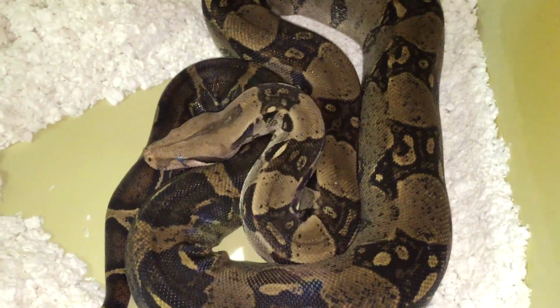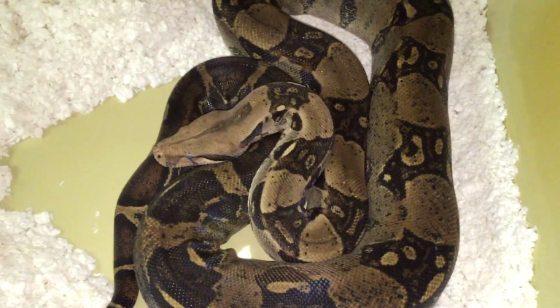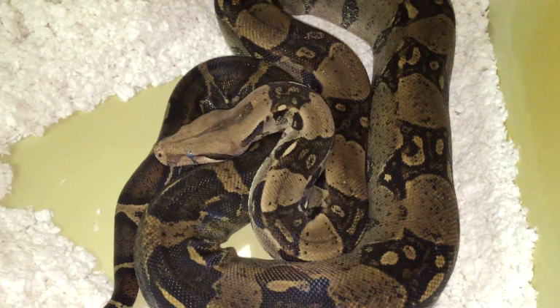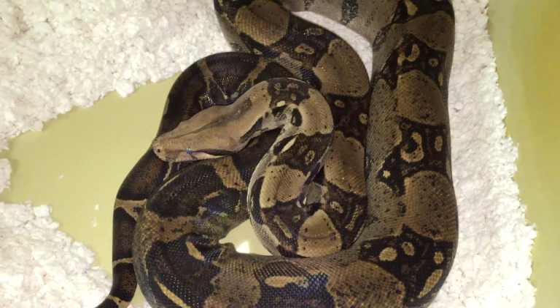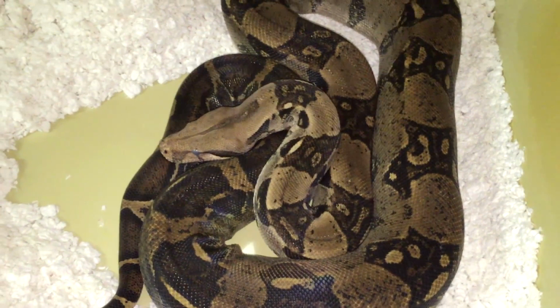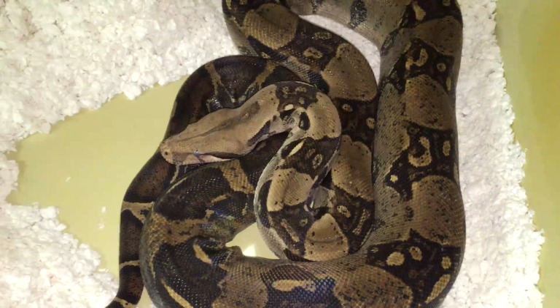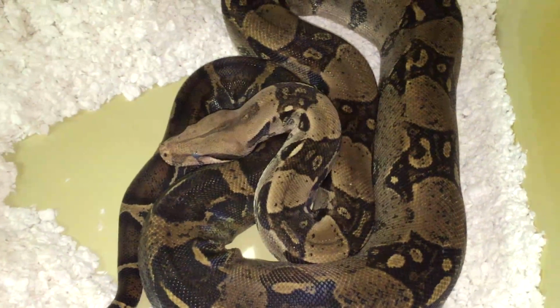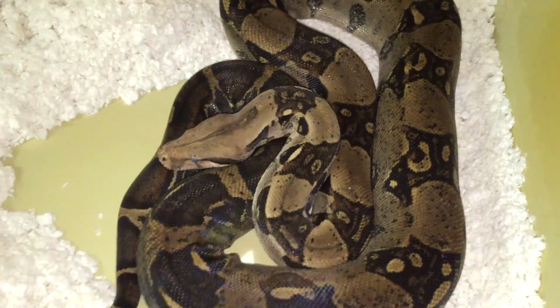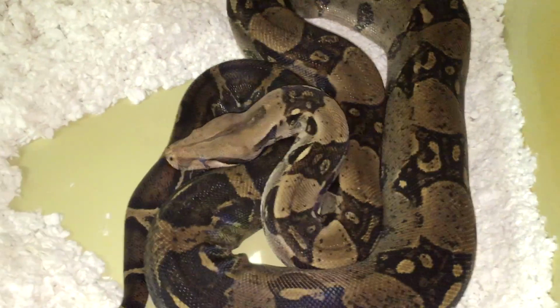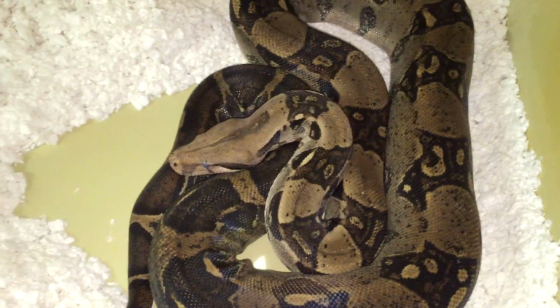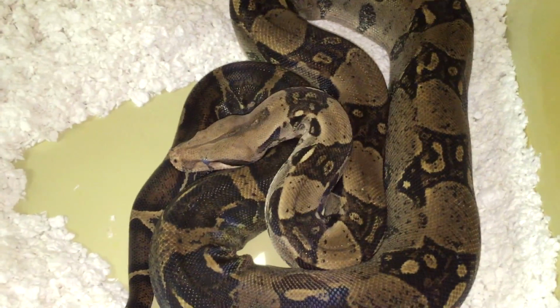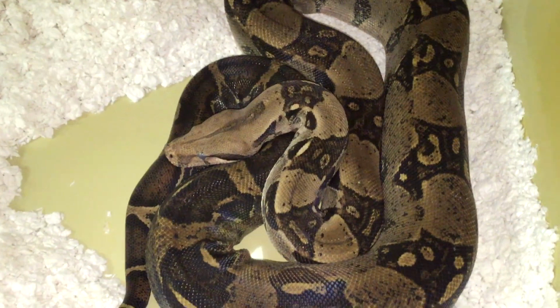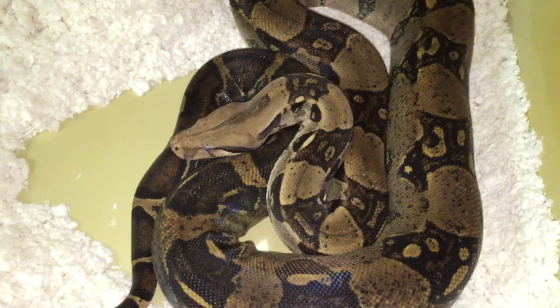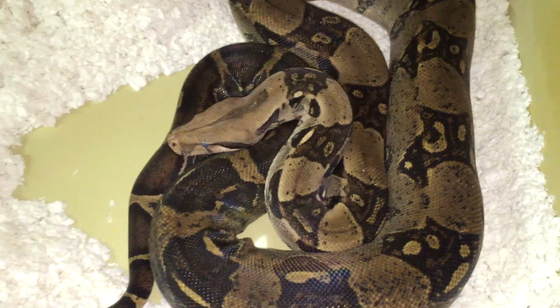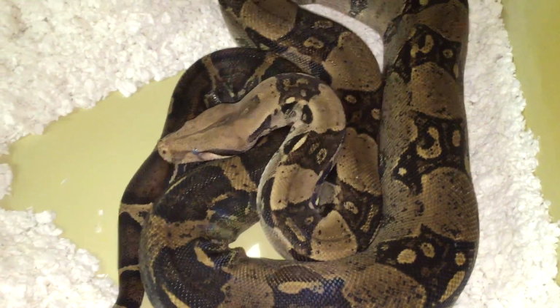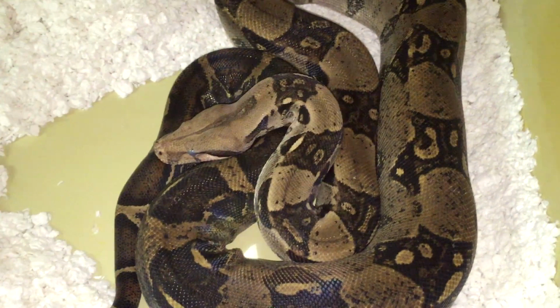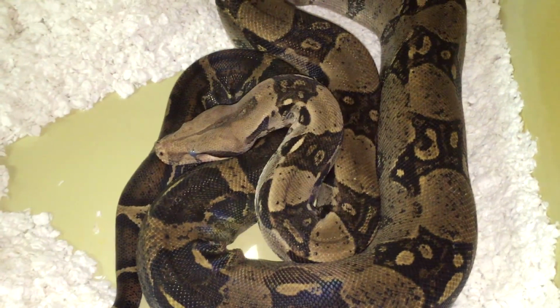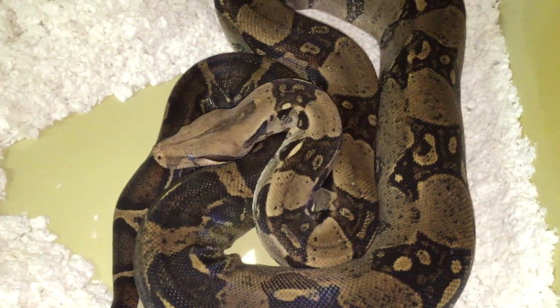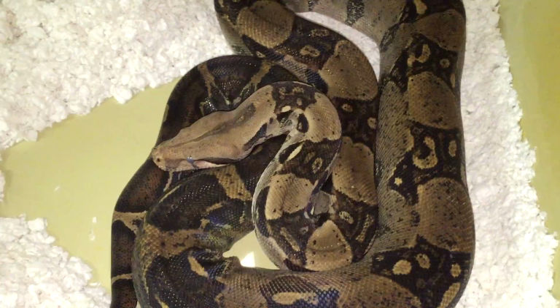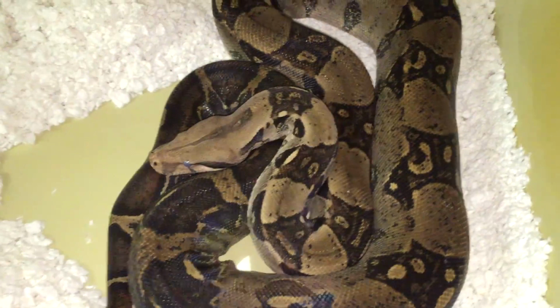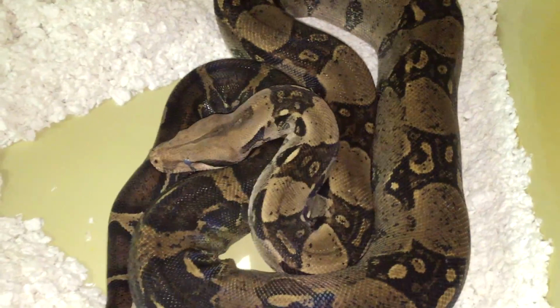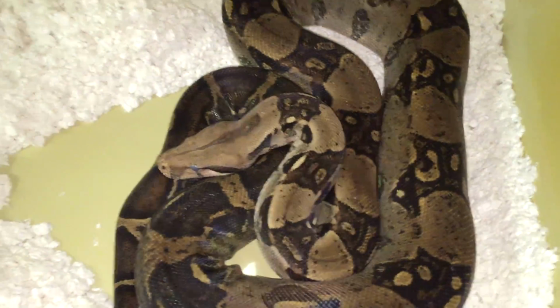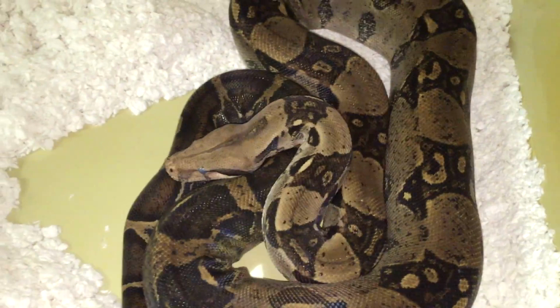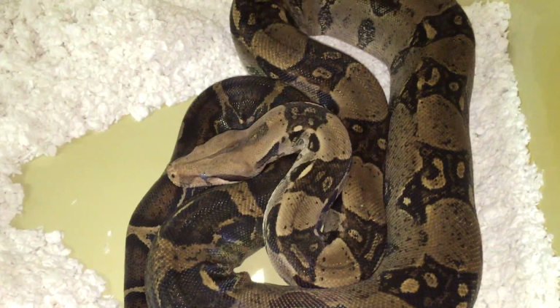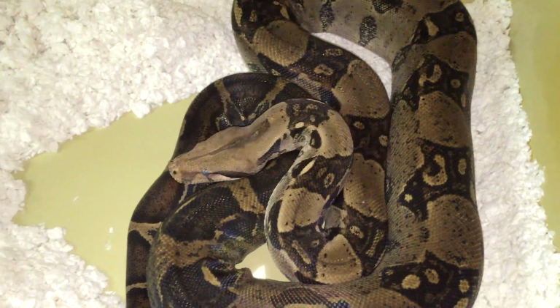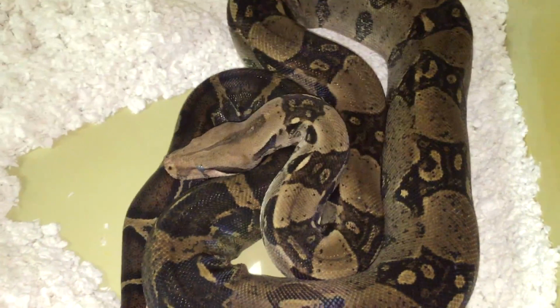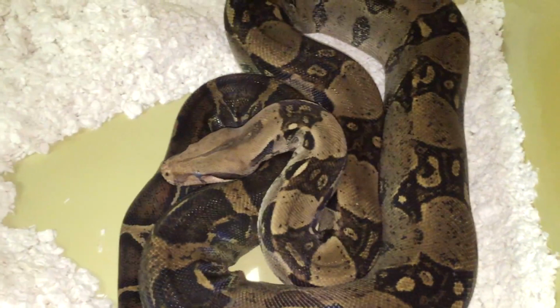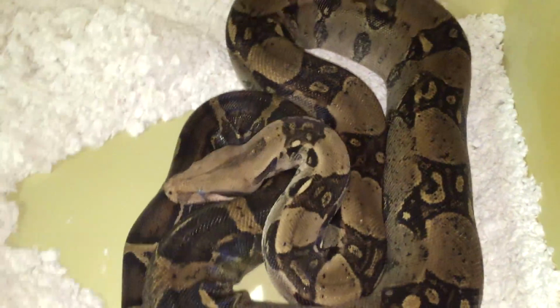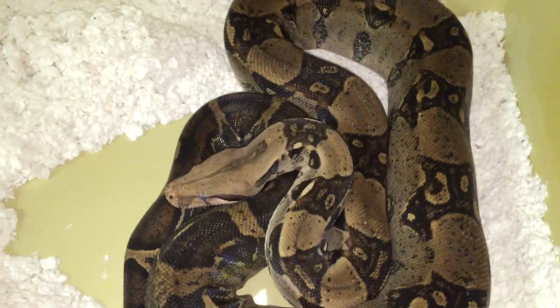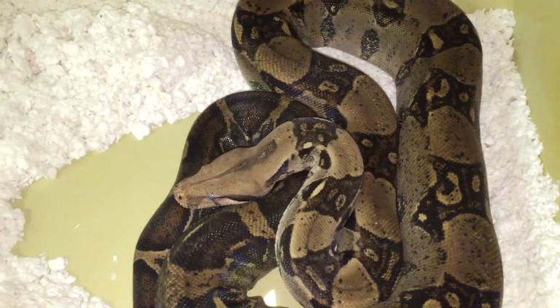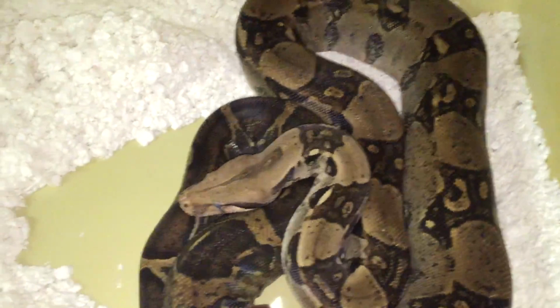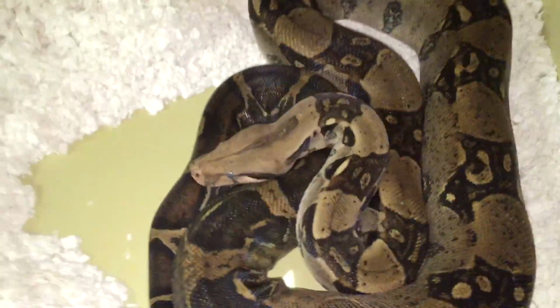What's up guys, Jake here with Jake Scott Herps. Today I want to talk about a question I get asked from a lot of first-time snake owners.